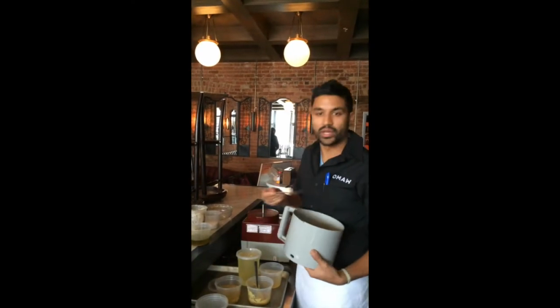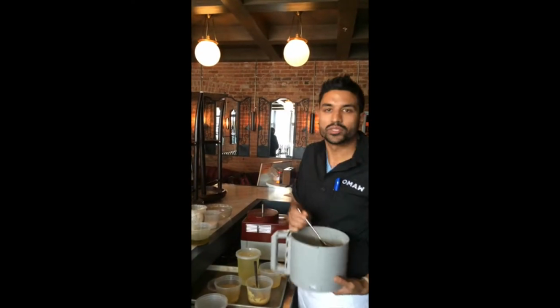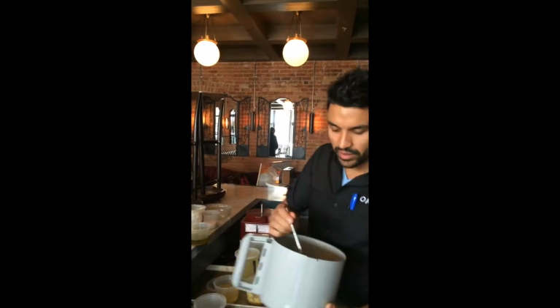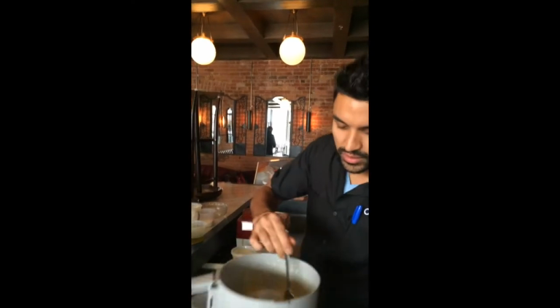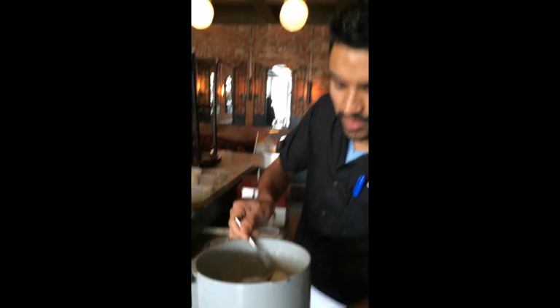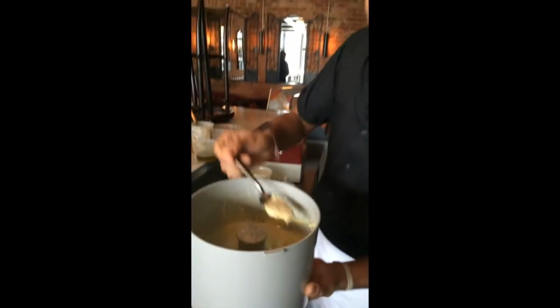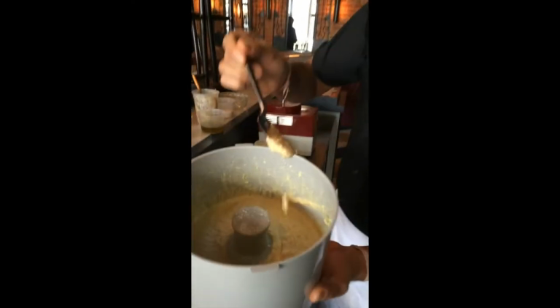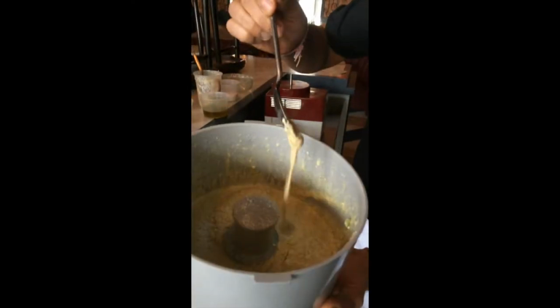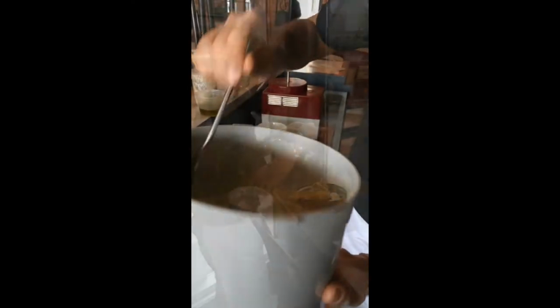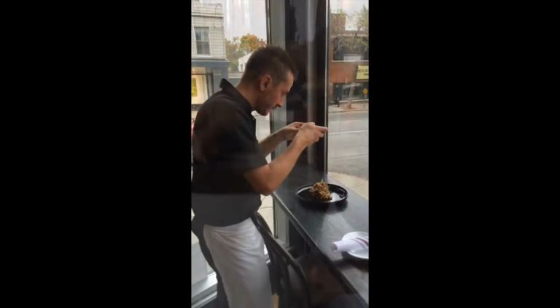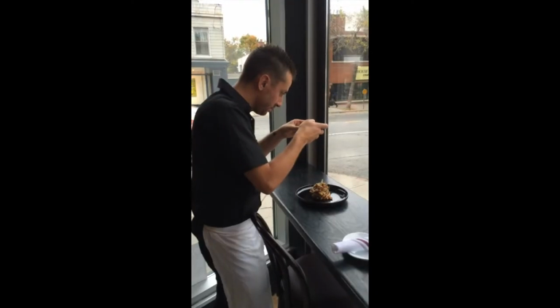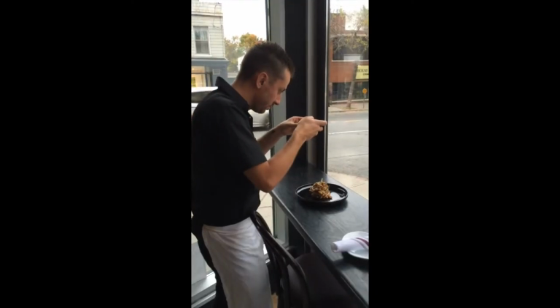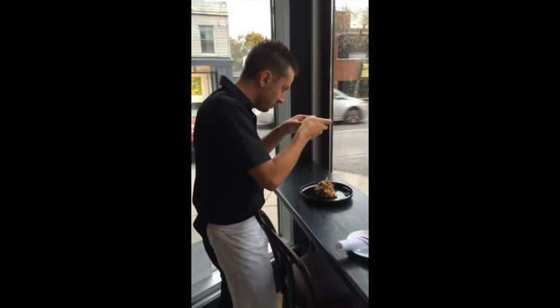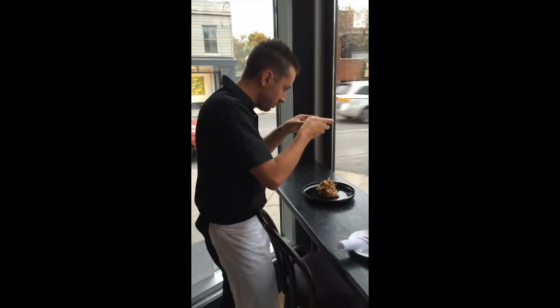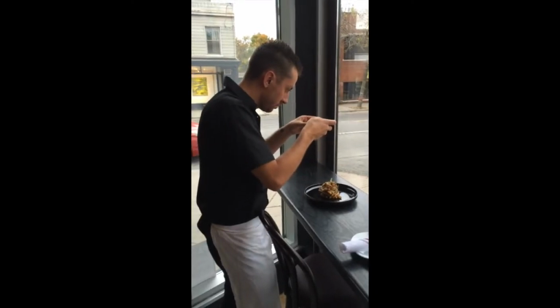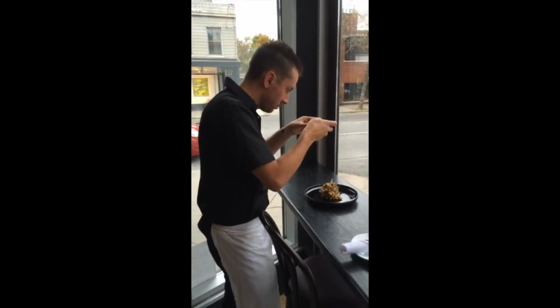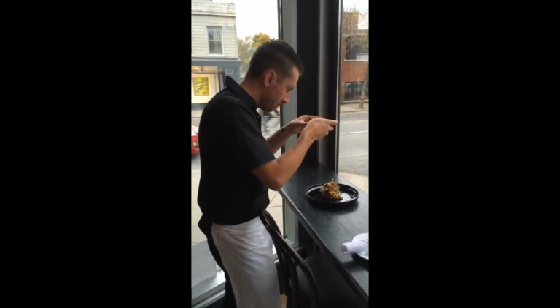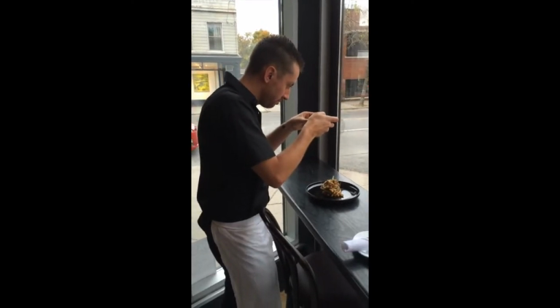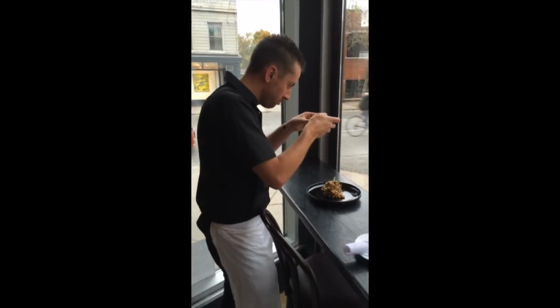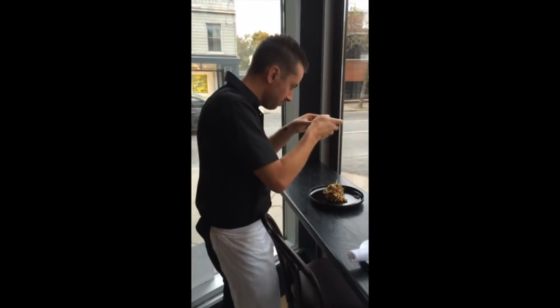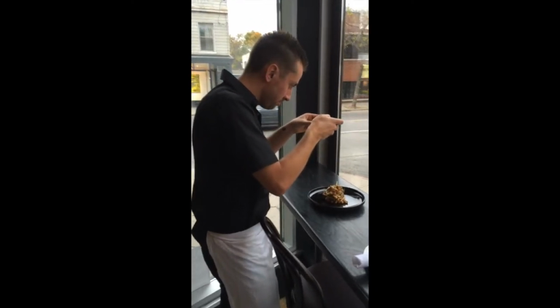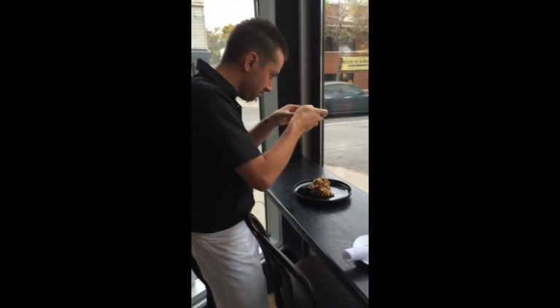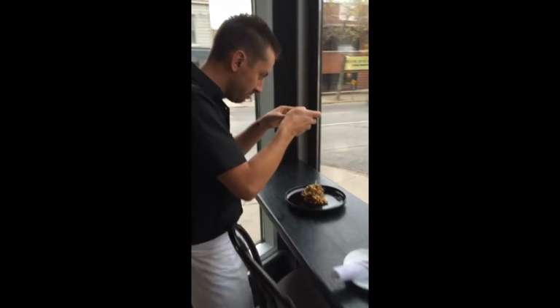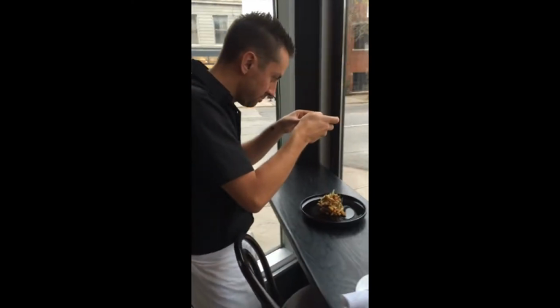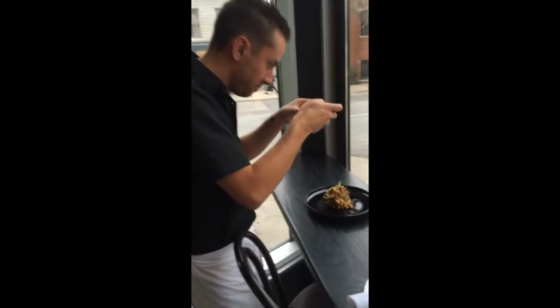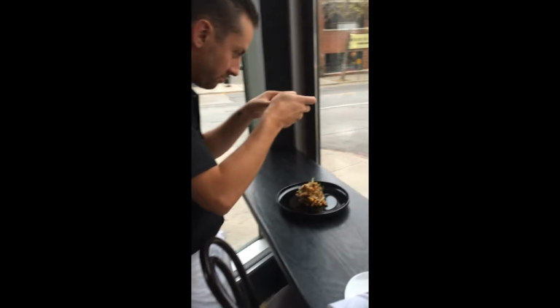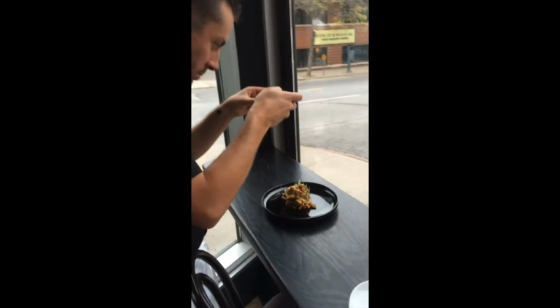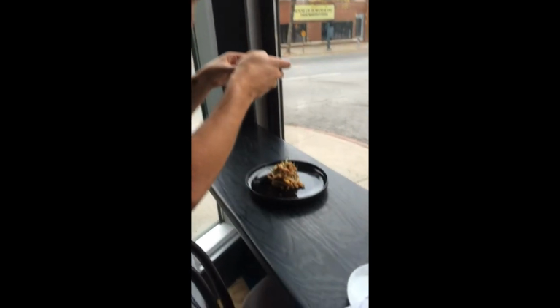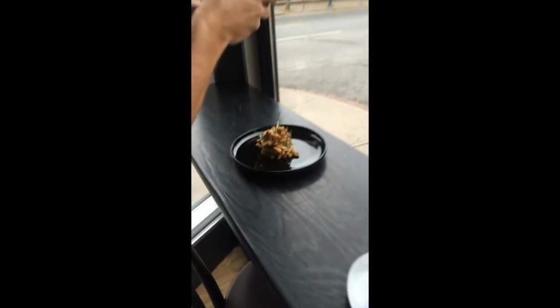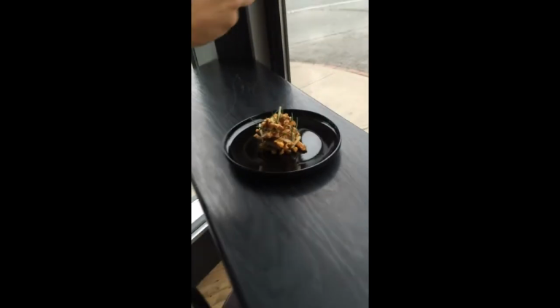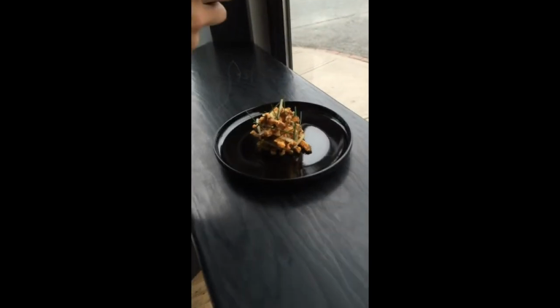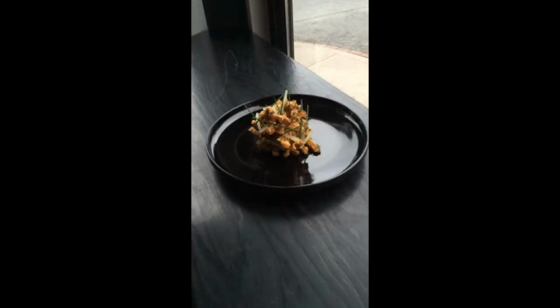That's essentially the cornbread vinaigrette. Can we get a close-up here? Beautiful. This is a video of Chef Matt Blondin taking a picture of his dish for Instagram — shameless self-promotion.